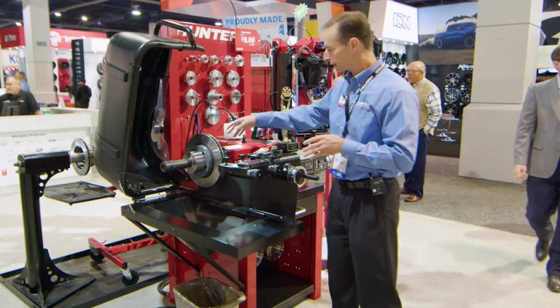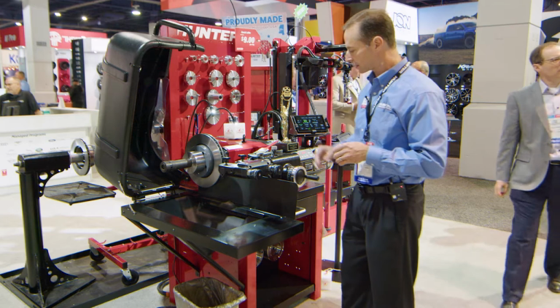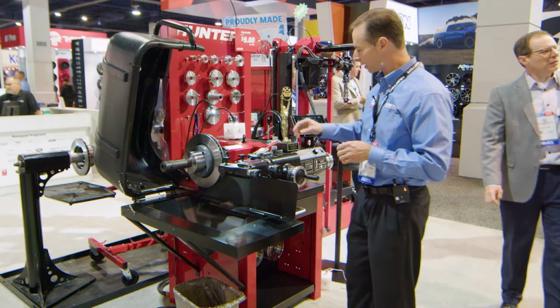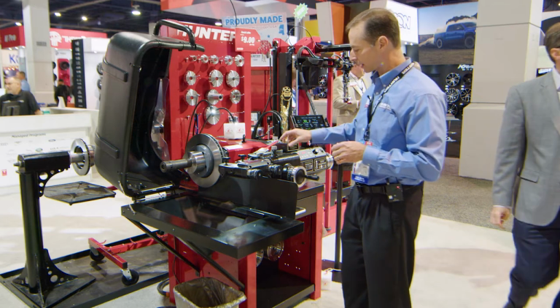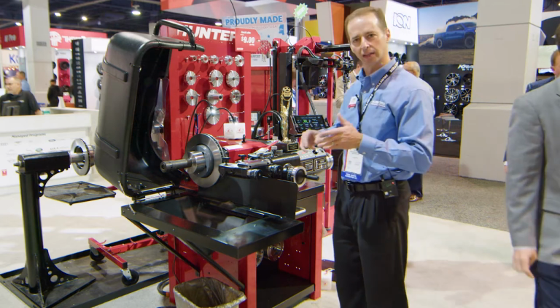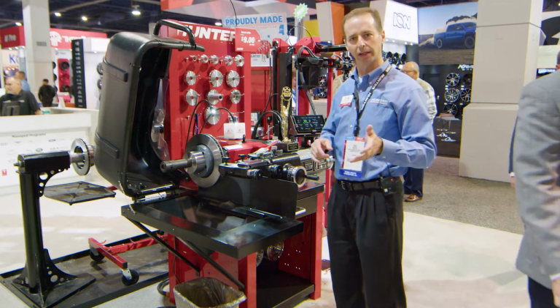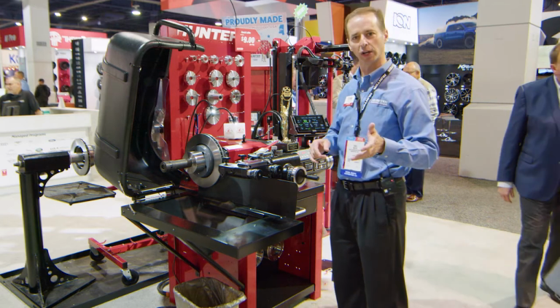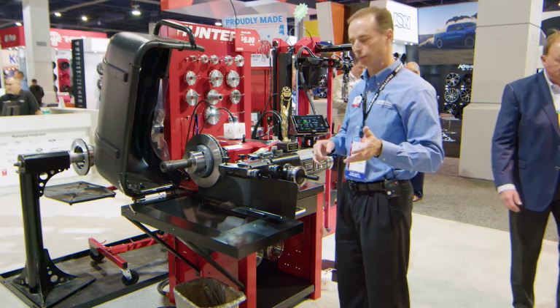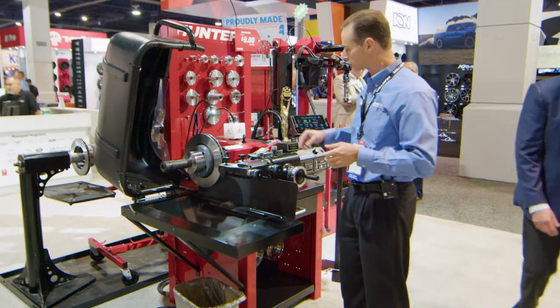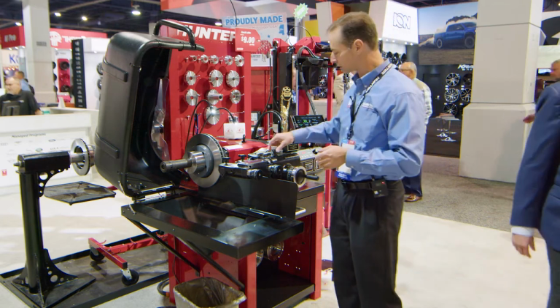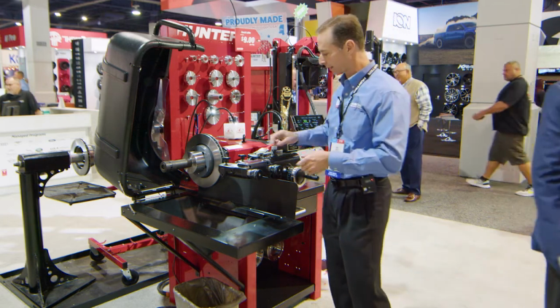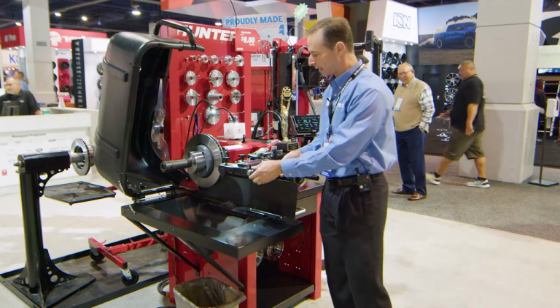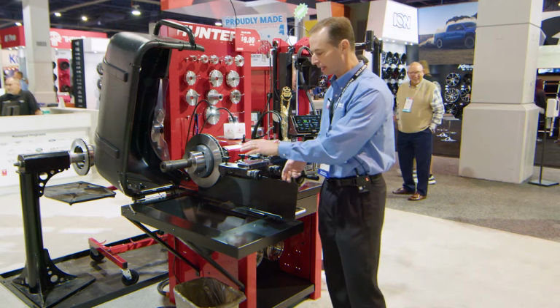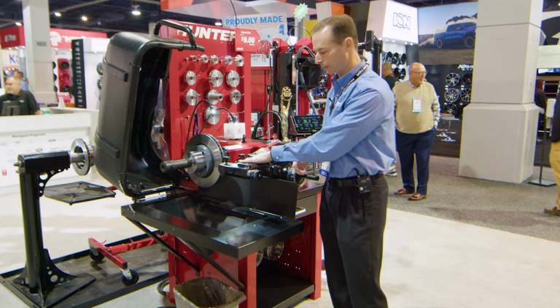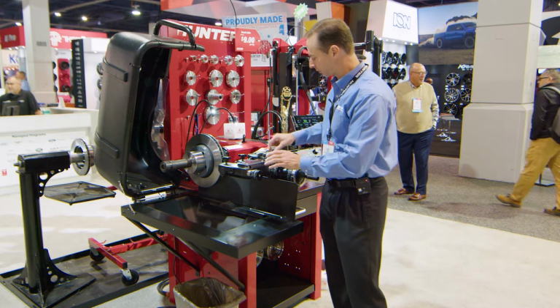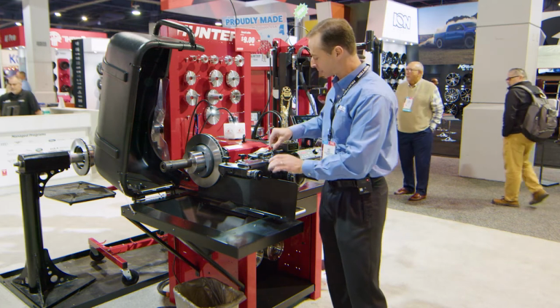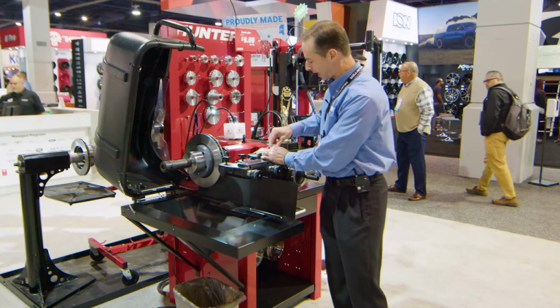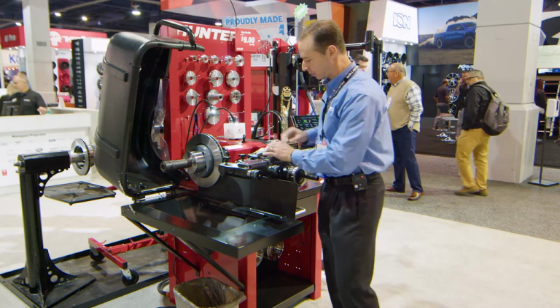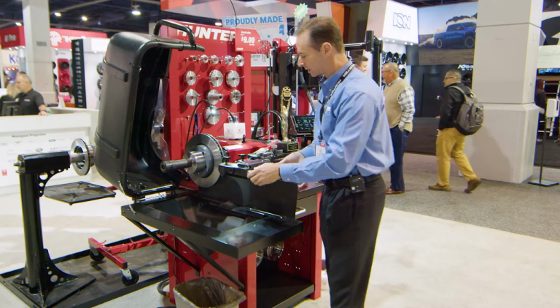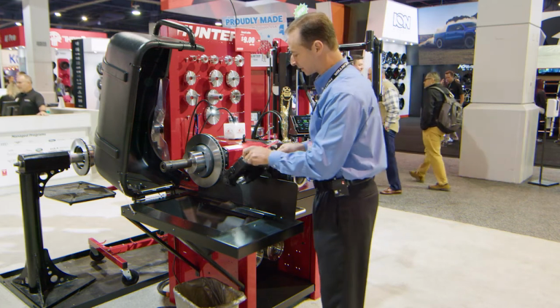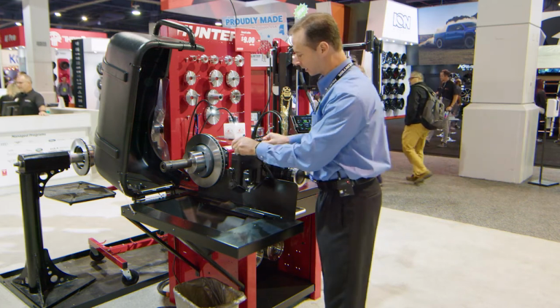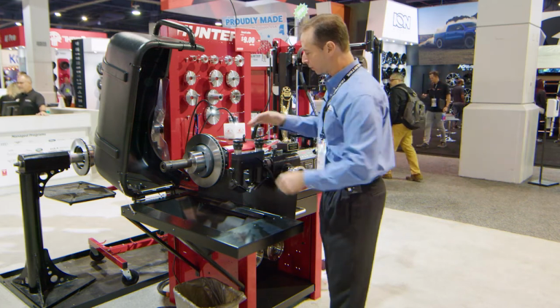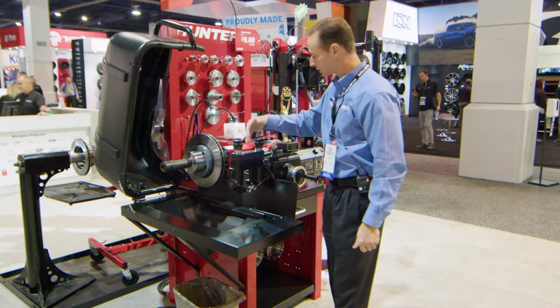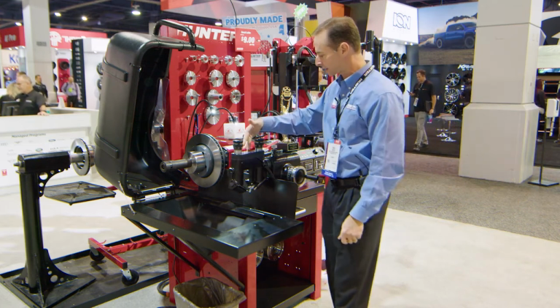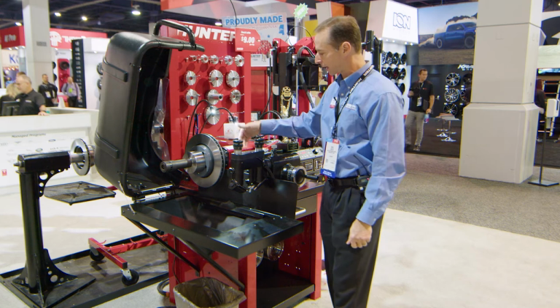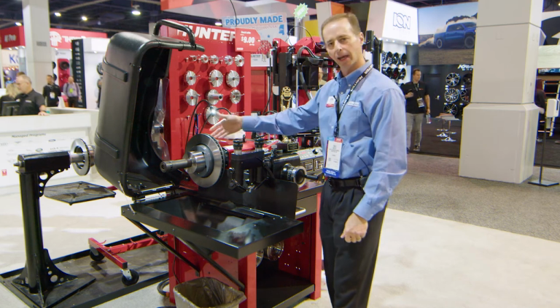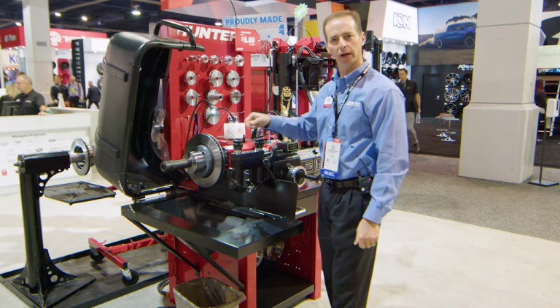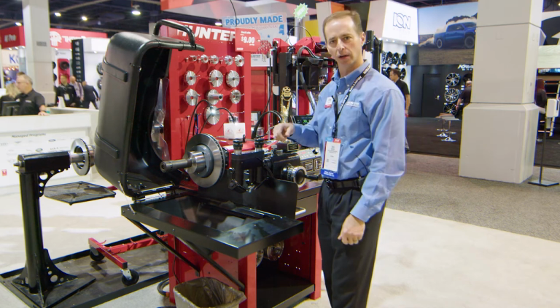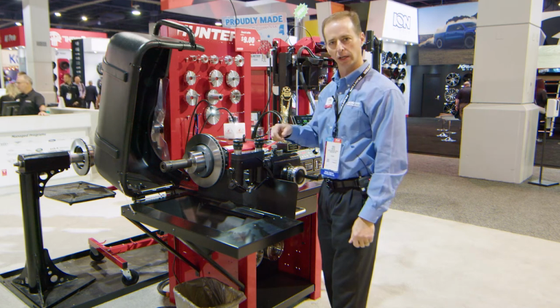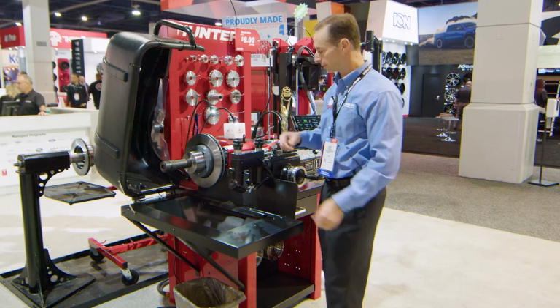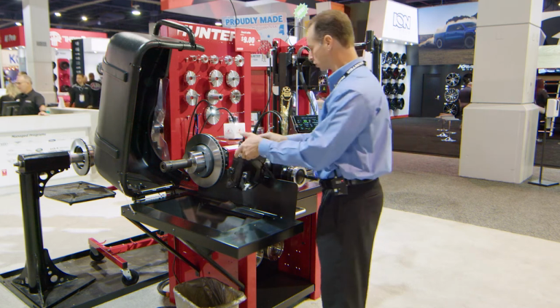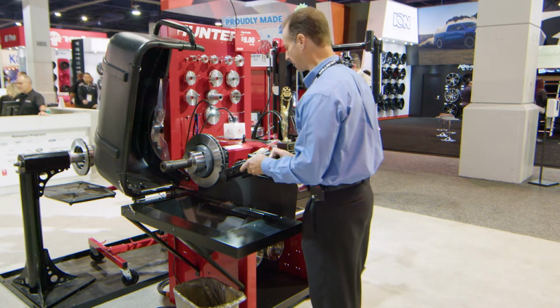One of the things that's great about this lathe is the ability to switch from drums to rotors so quickly. In this case, I'm in the position for rotors. All I have to do is loosen up this nut, swing this out of the way, and now I'm ready to start machining drums. It's just that easy.